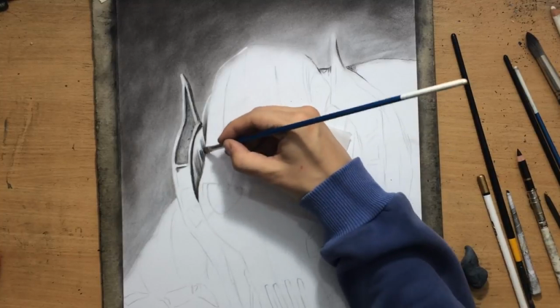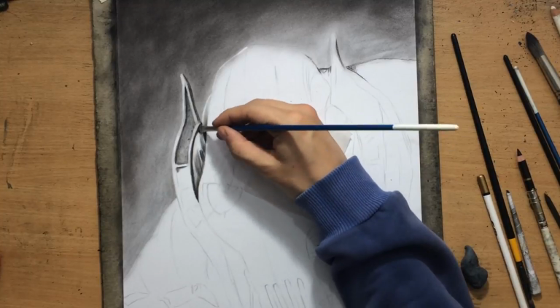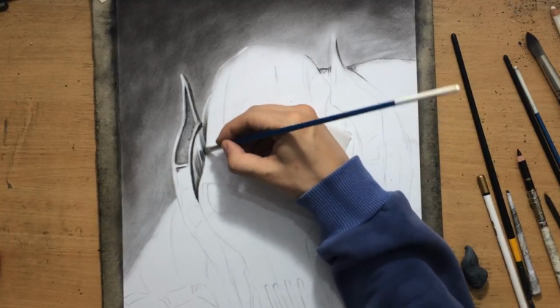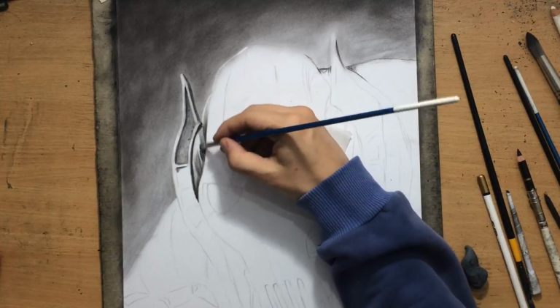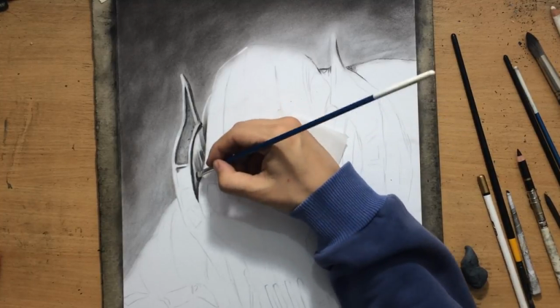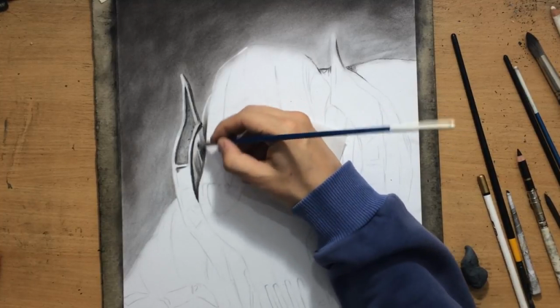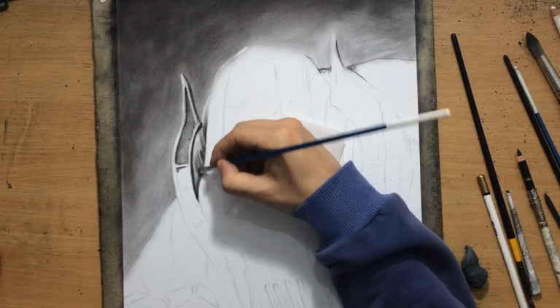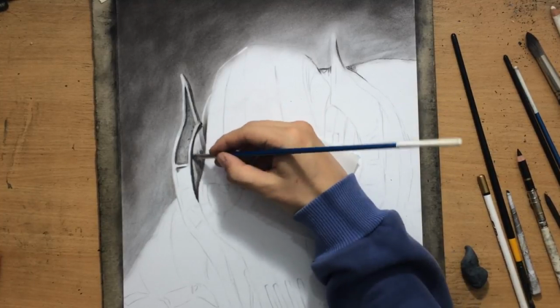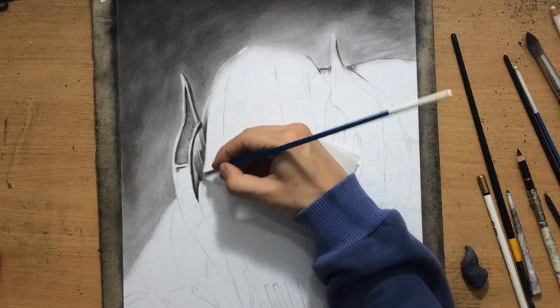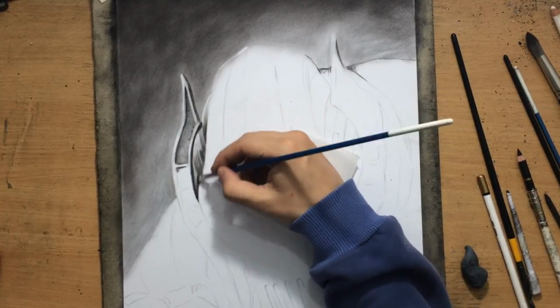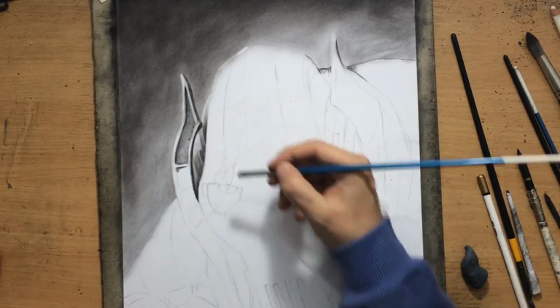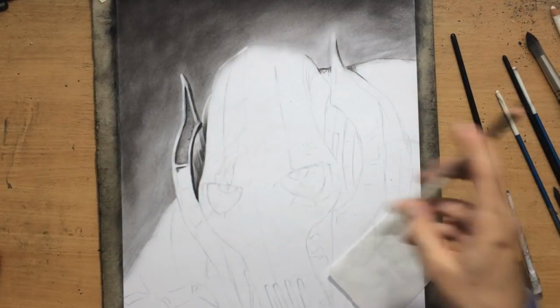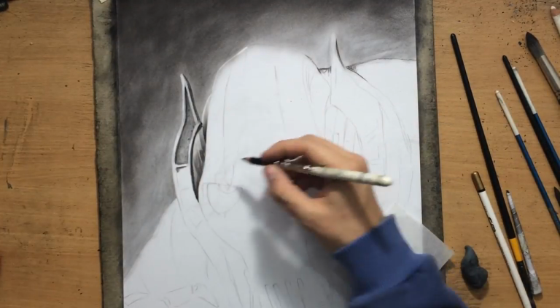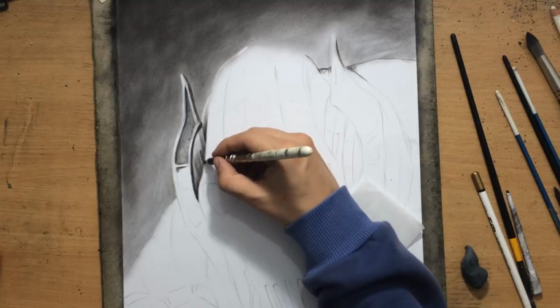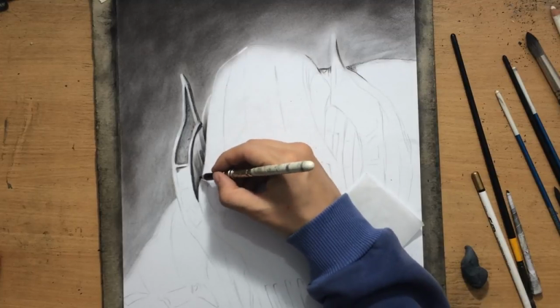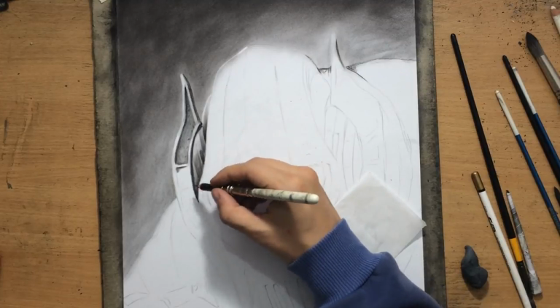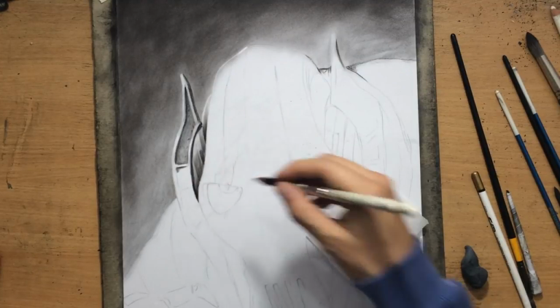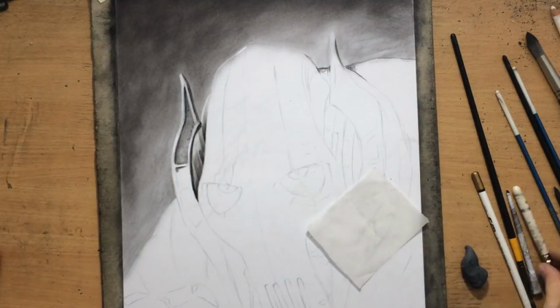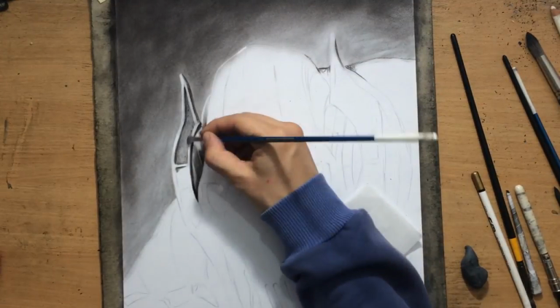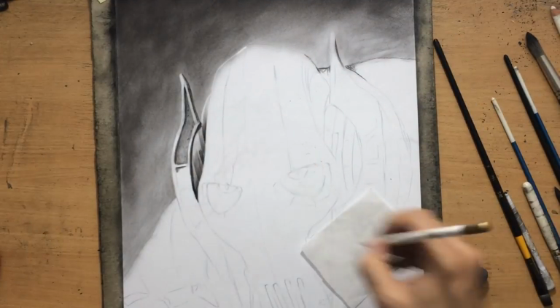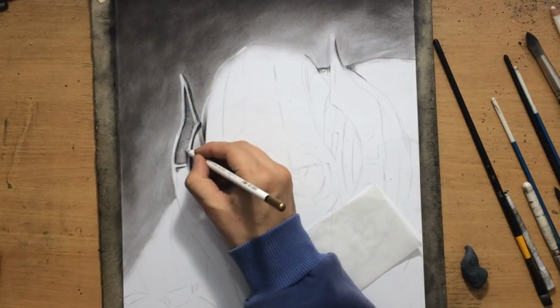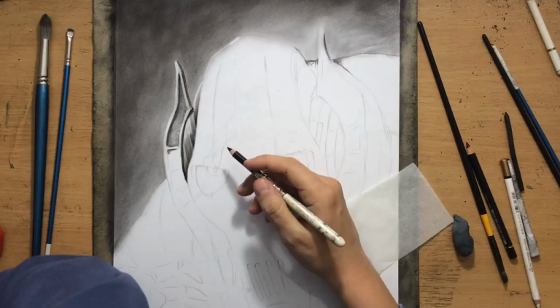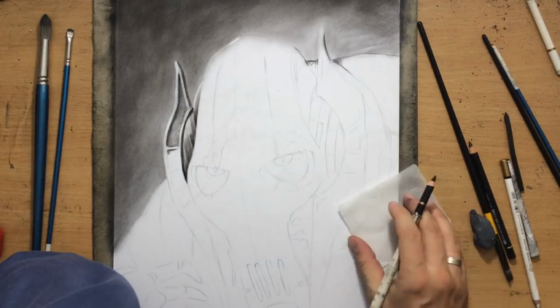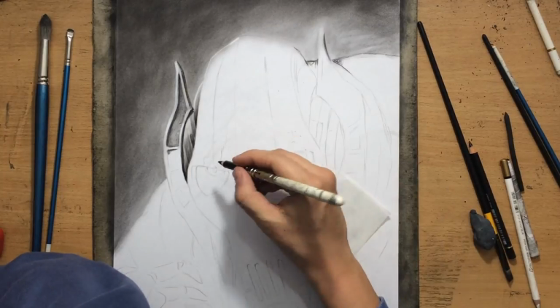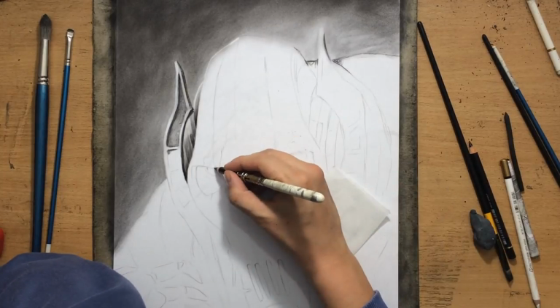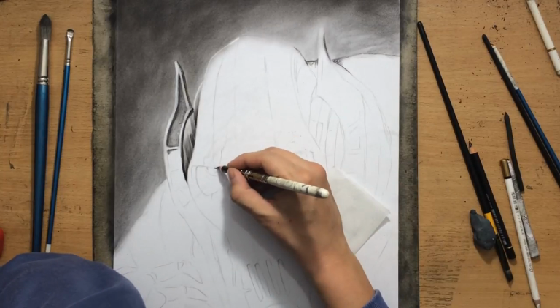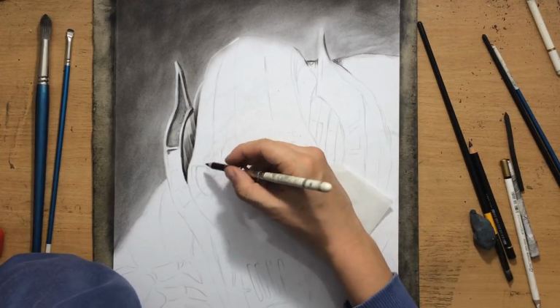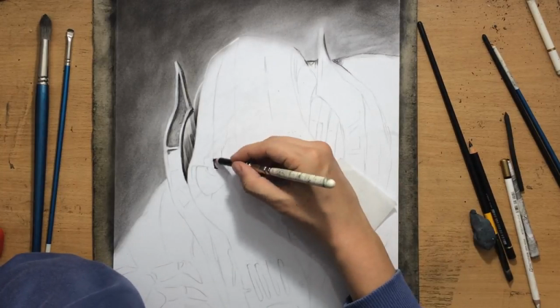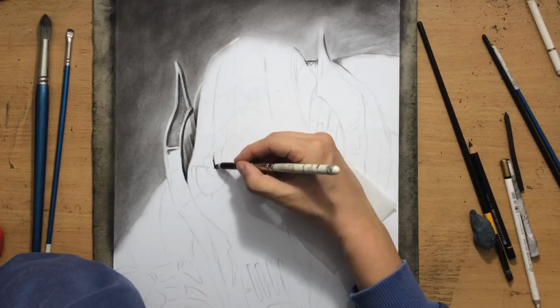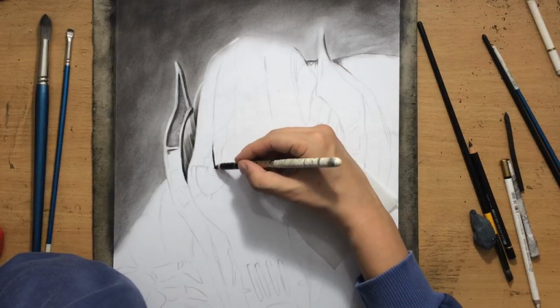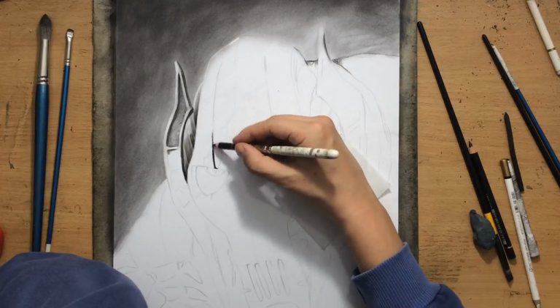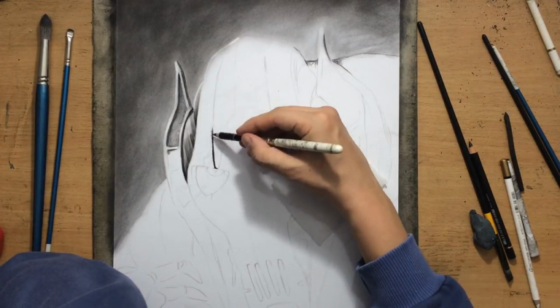Also, because it's made out of metal, there are a lot of these shiny reflective areas, so I'm going to need to create a lot of areas of high contrast.